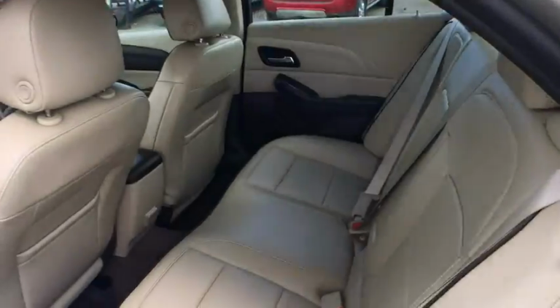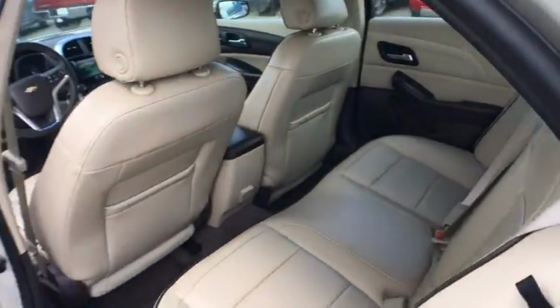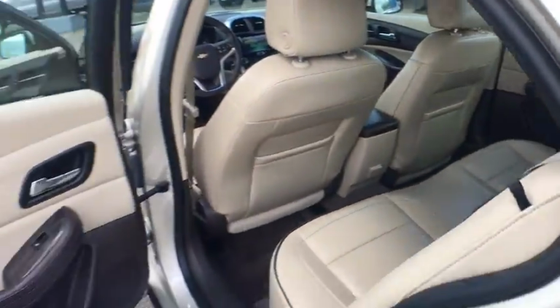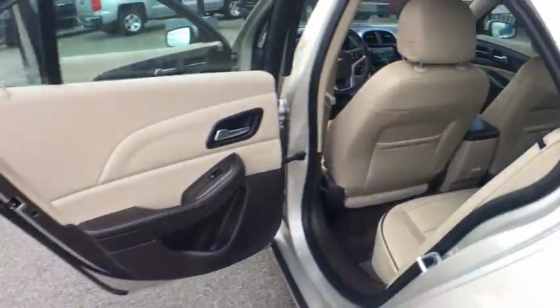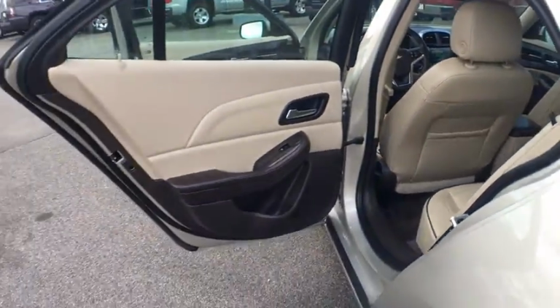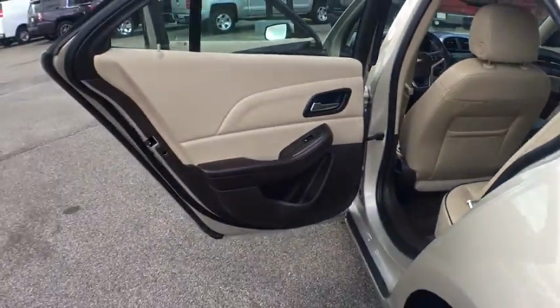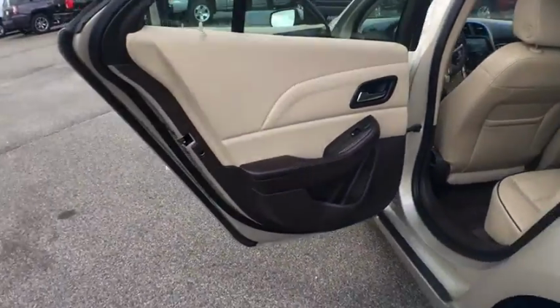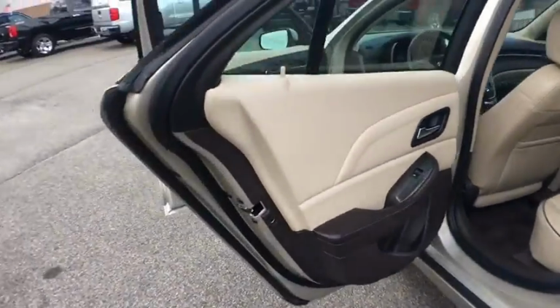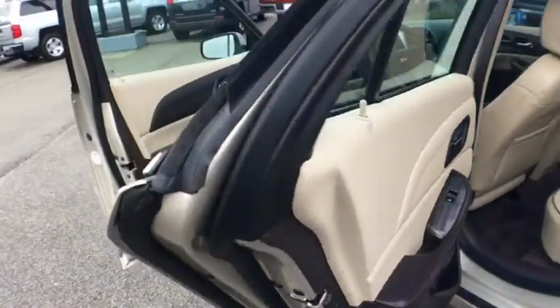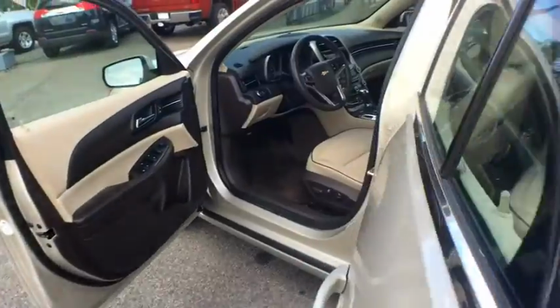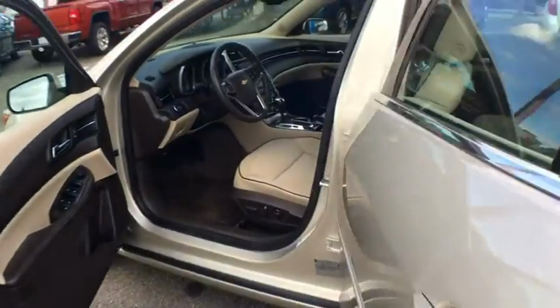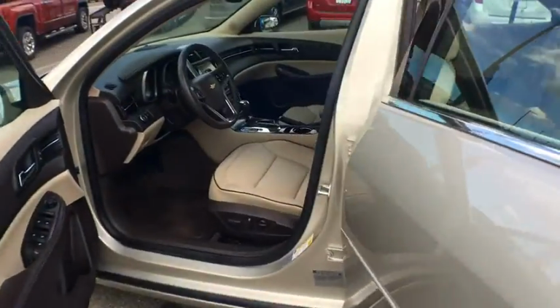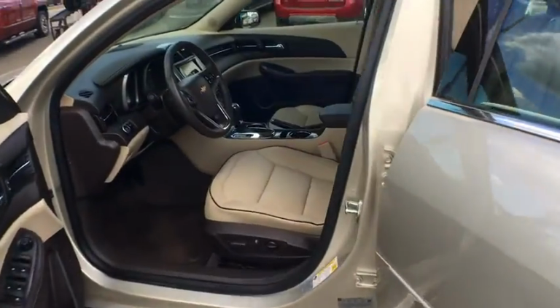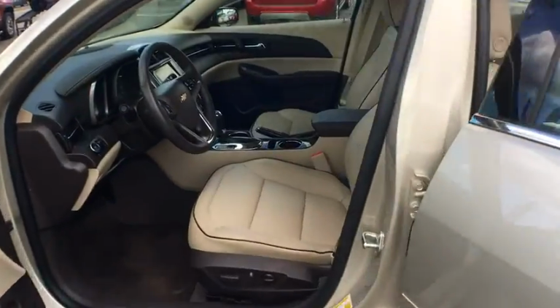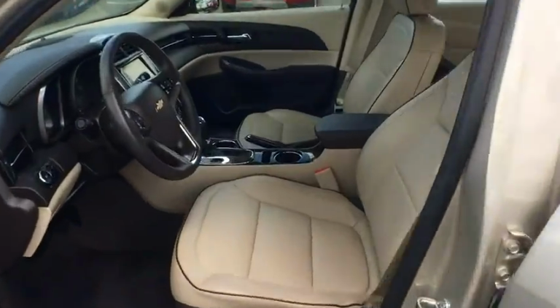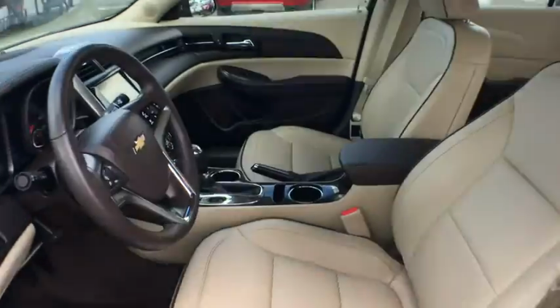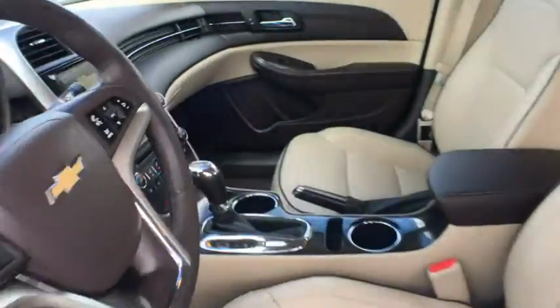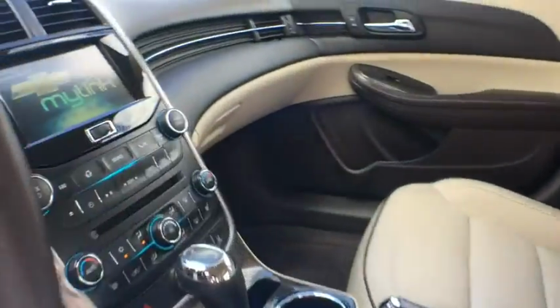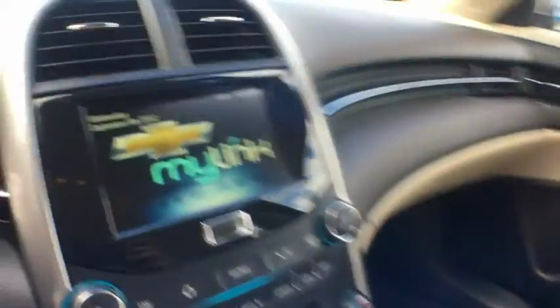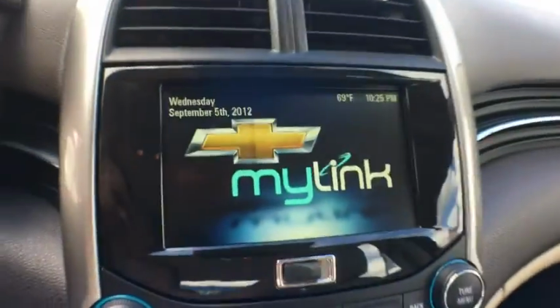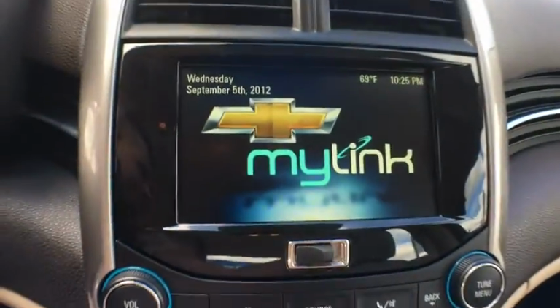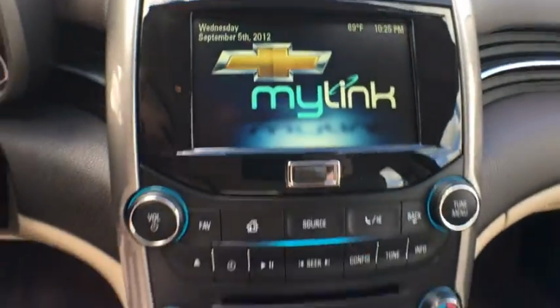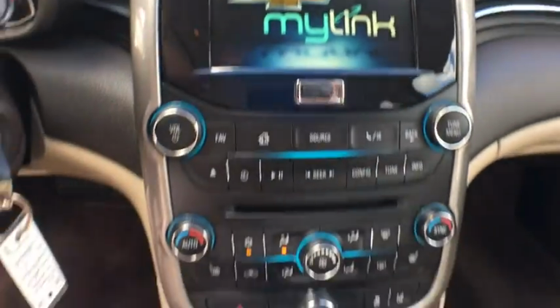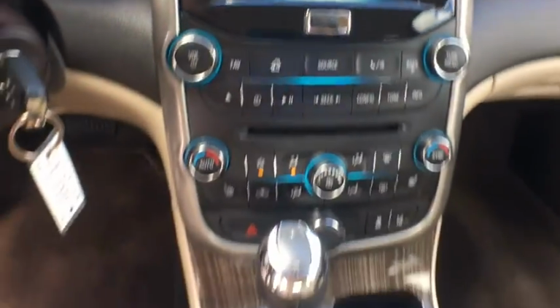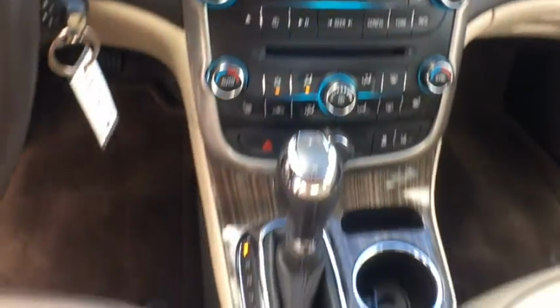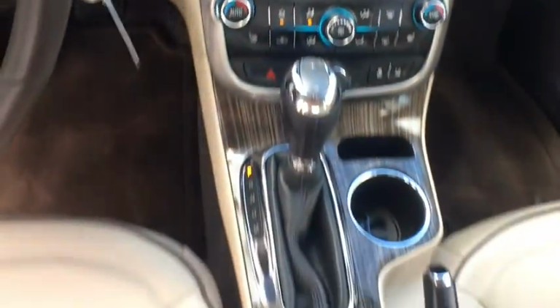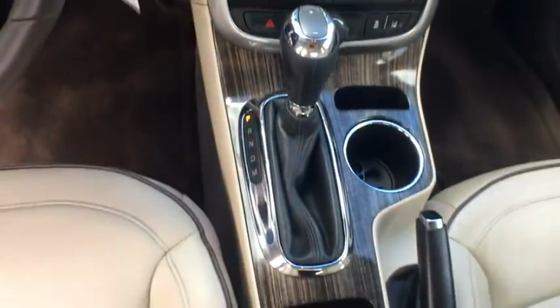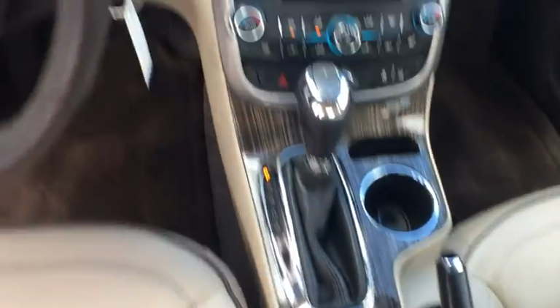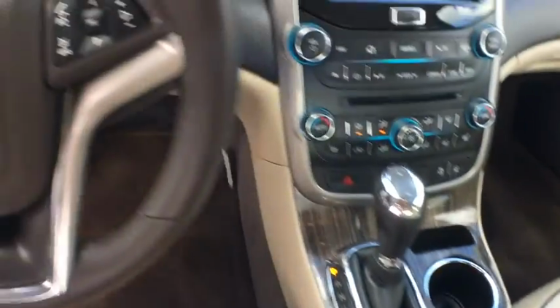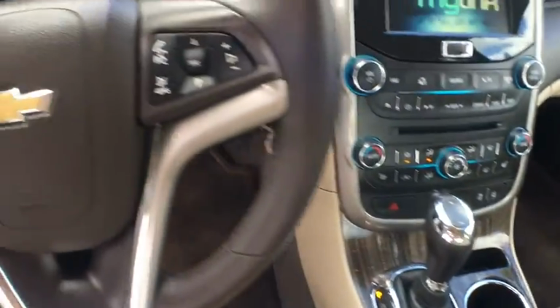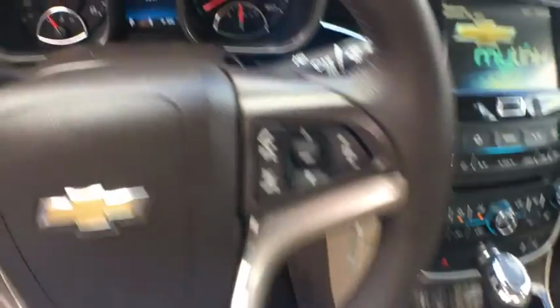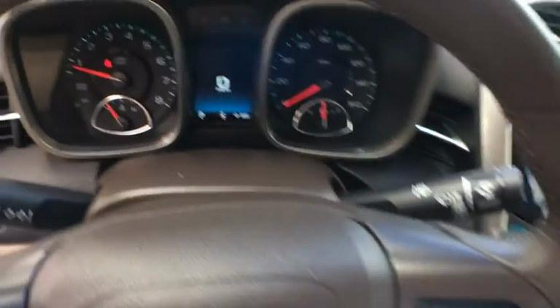Floor mats, aluminum wheels, four-wheel disc brakes, hard disc drive media storage, cruise control, AM-FM stereo radio, rear defrost, climate control, front-wheel drive.